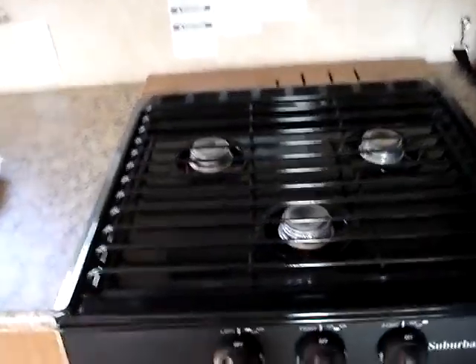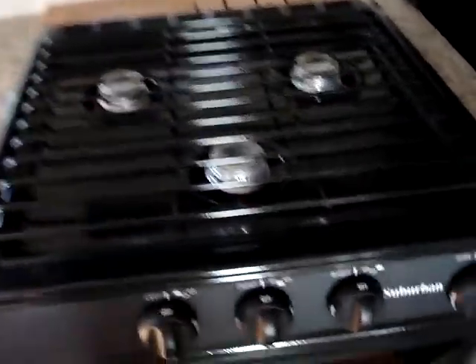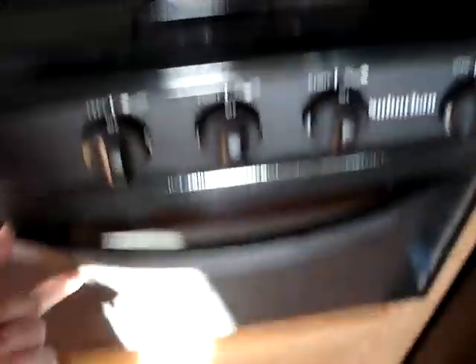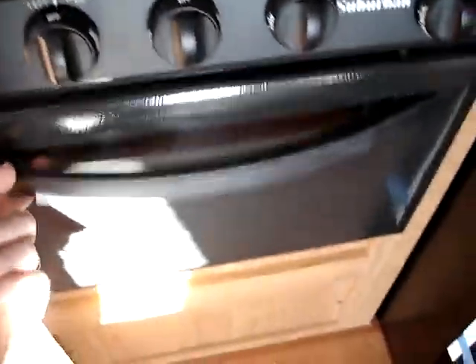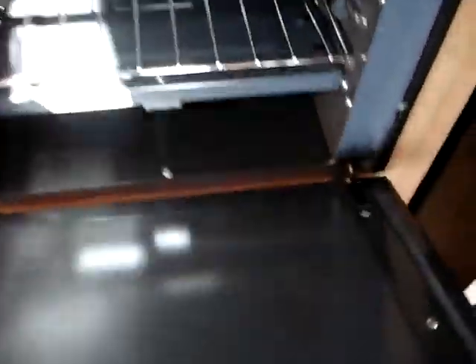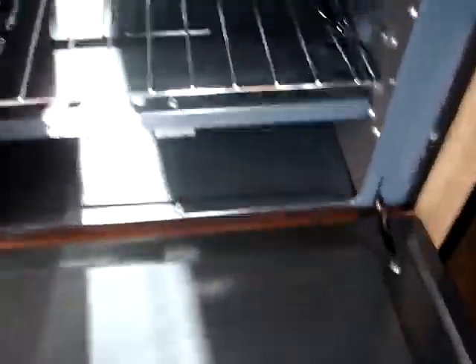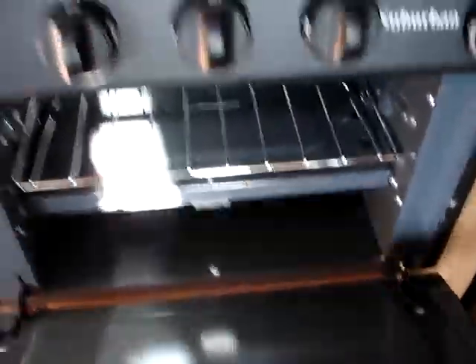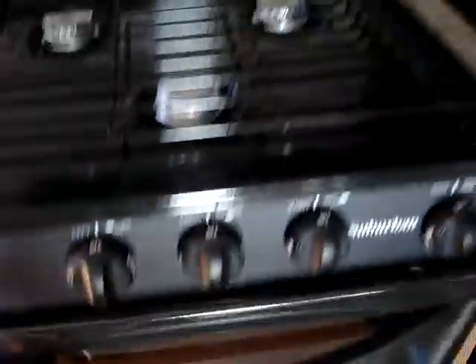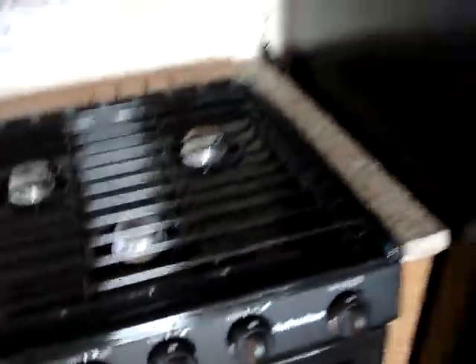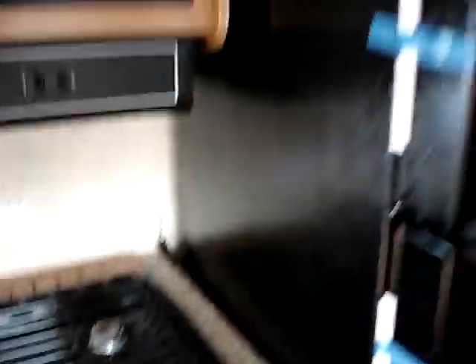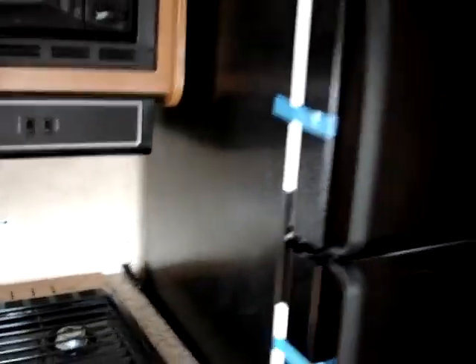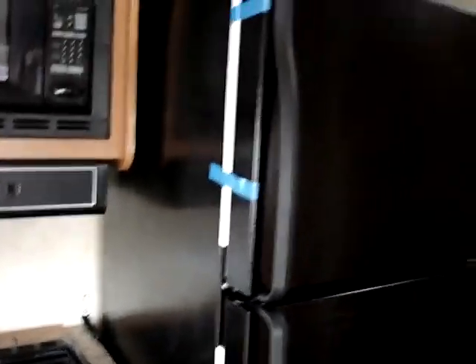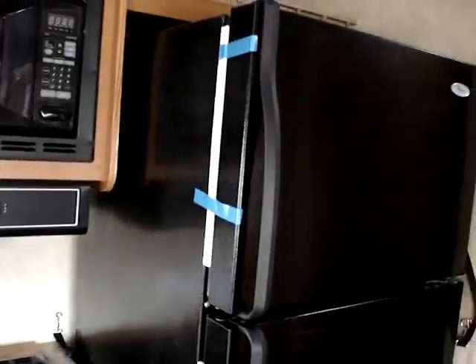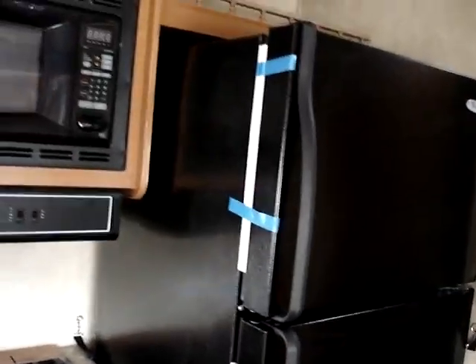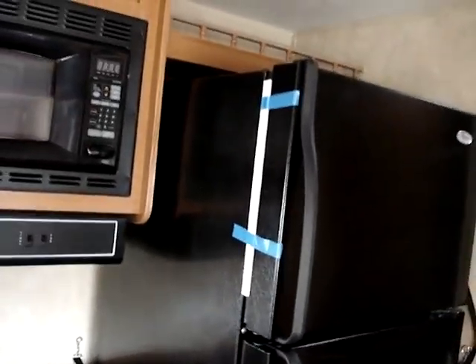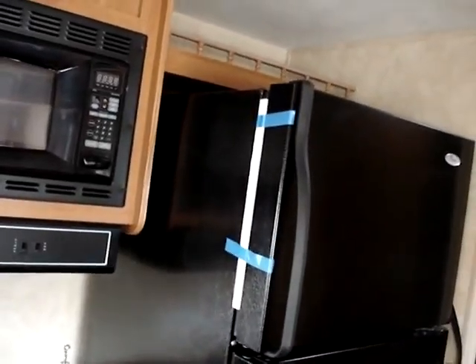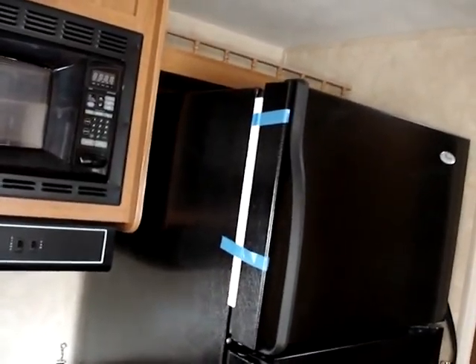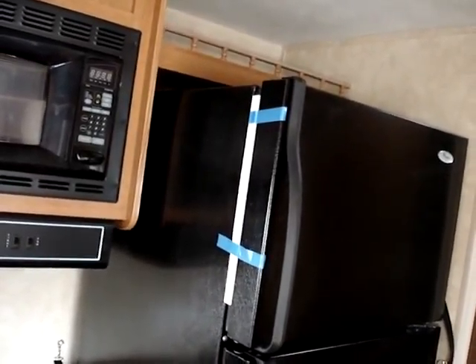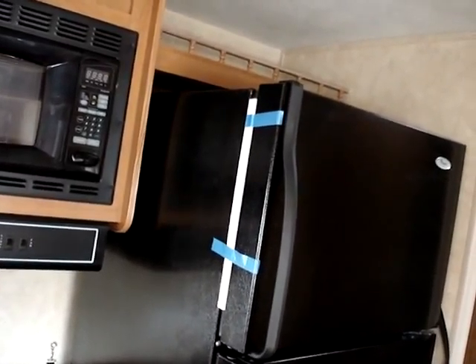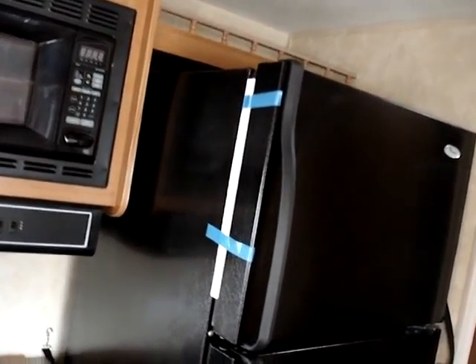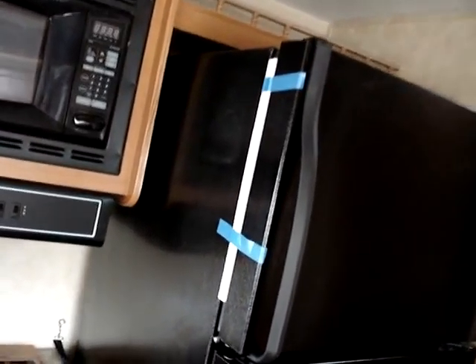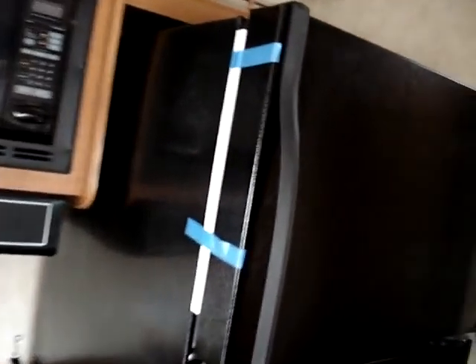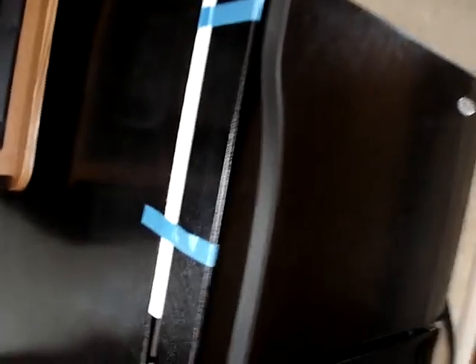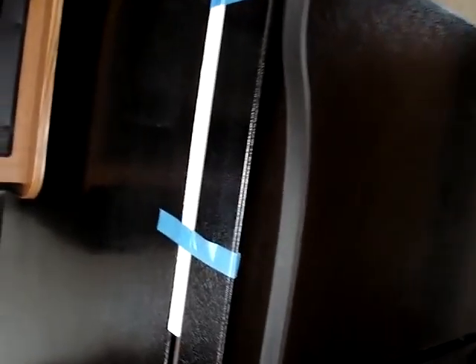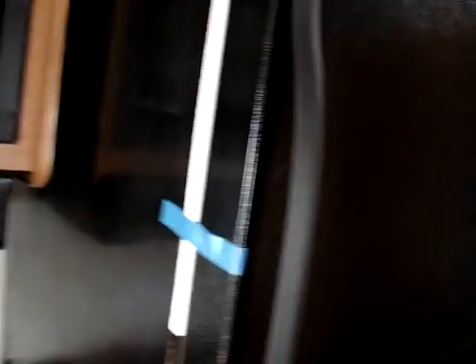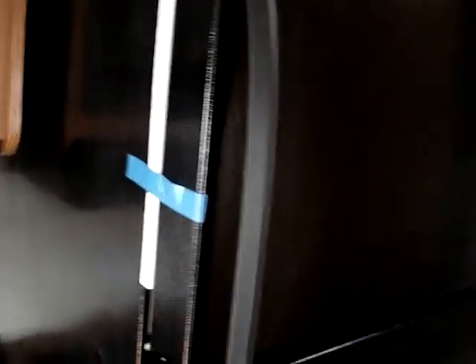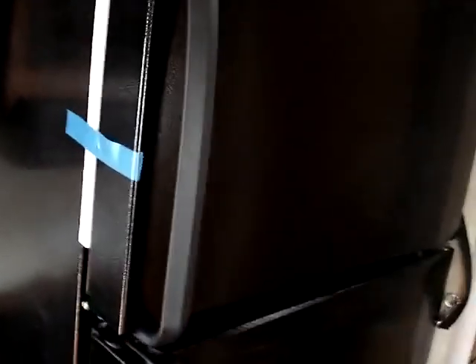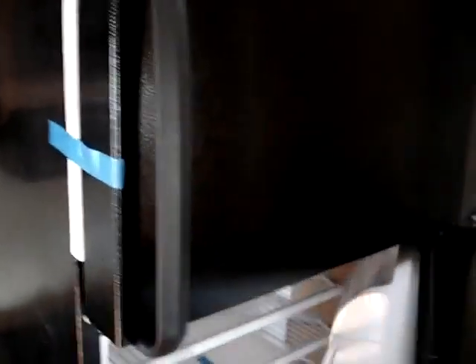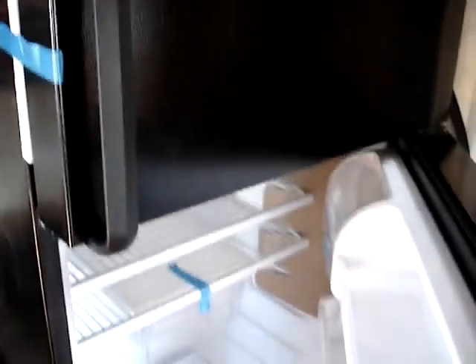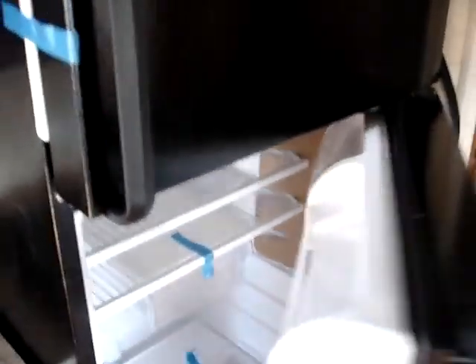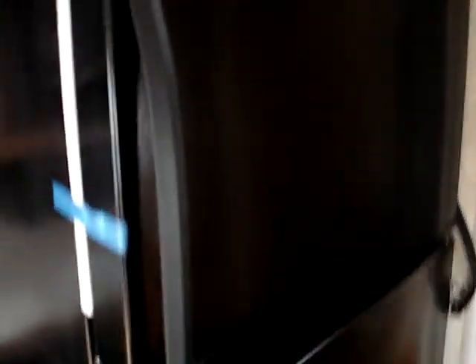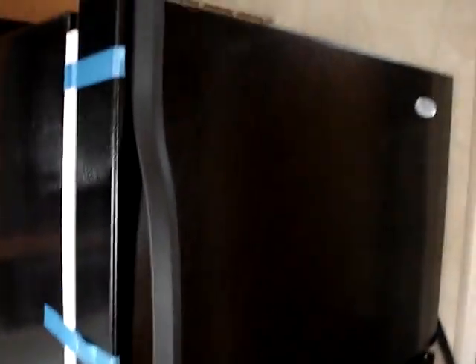The oven is included as well. This is the 18 cubic foot Whirlpool residential refrigerator with ice maker included — a residential style appliance.